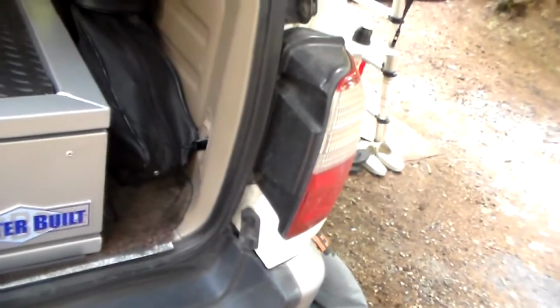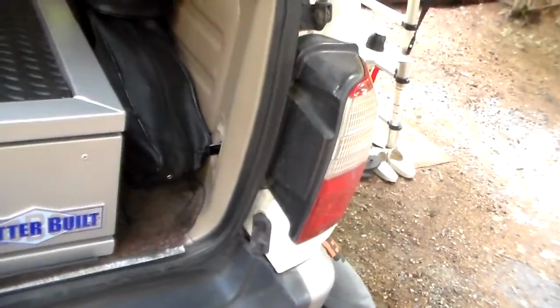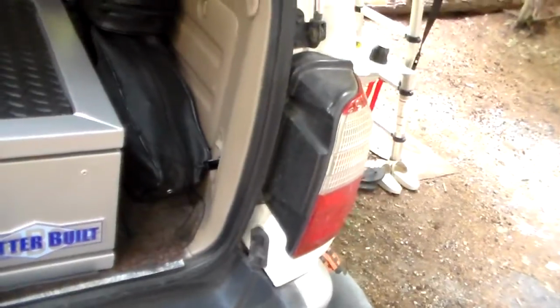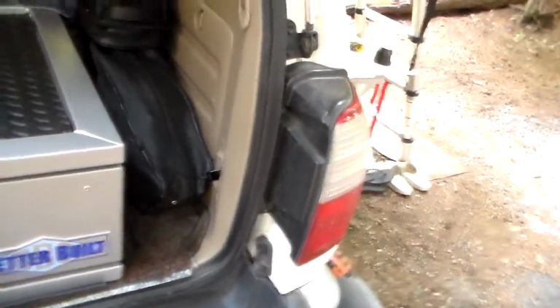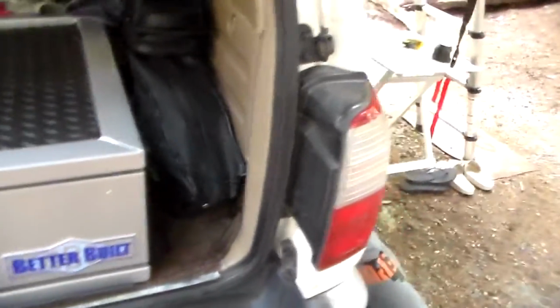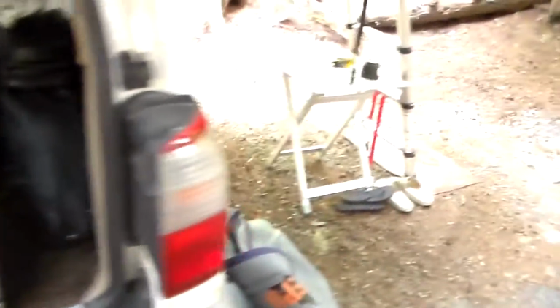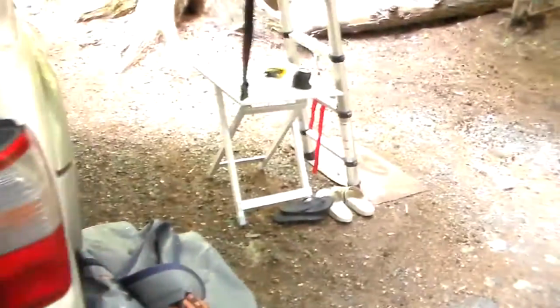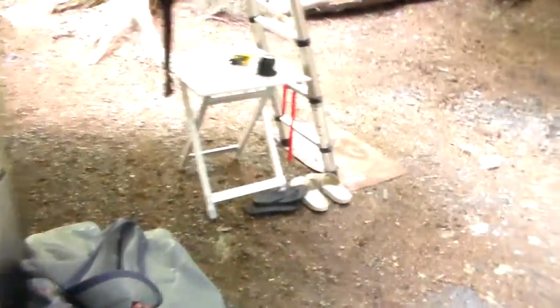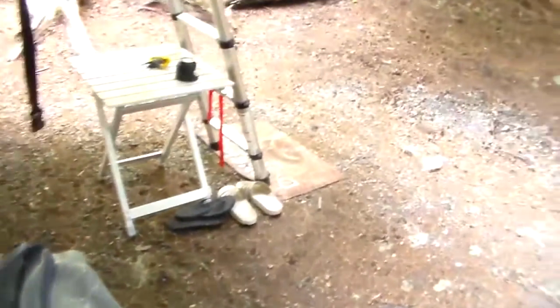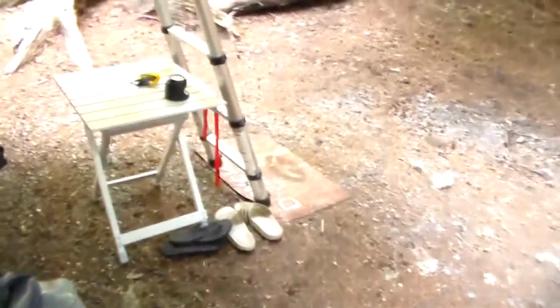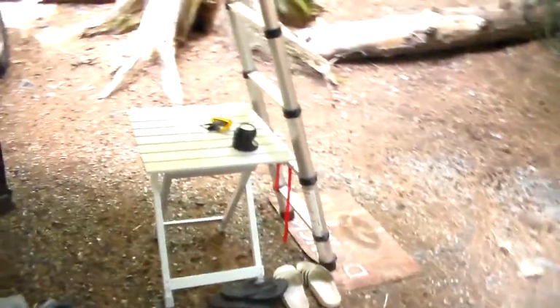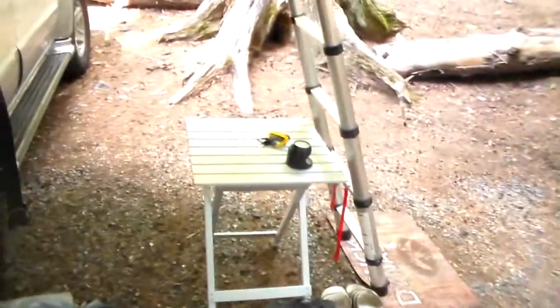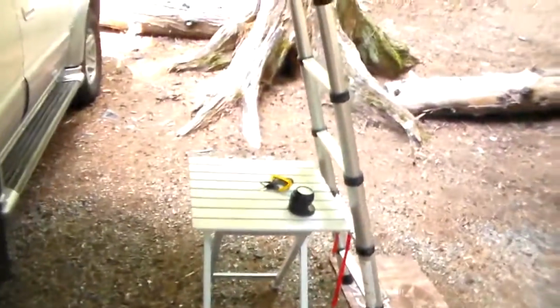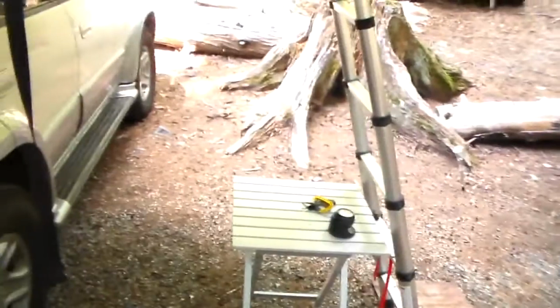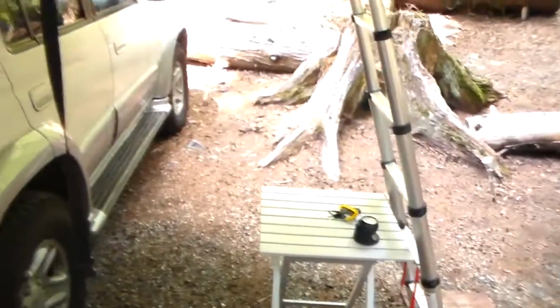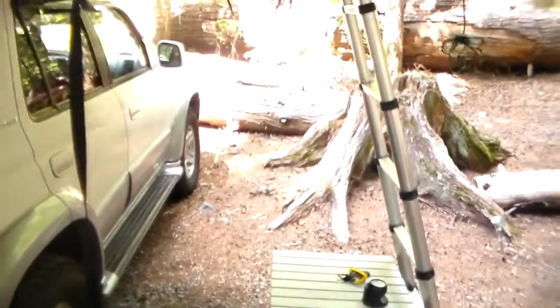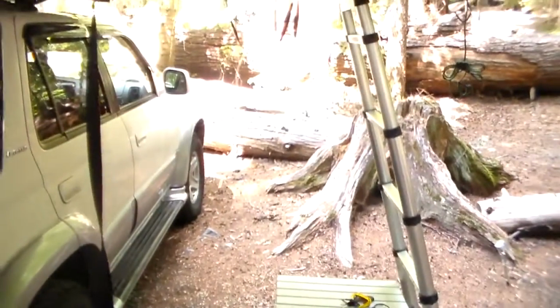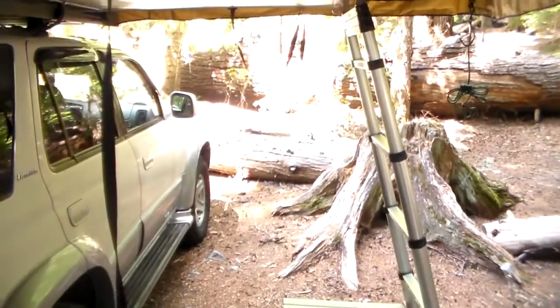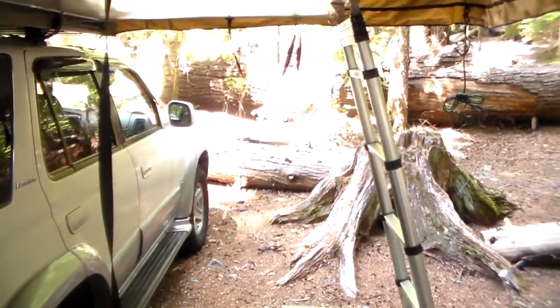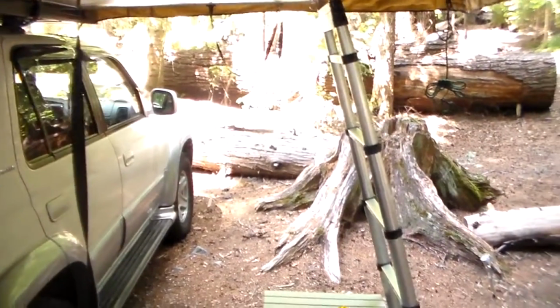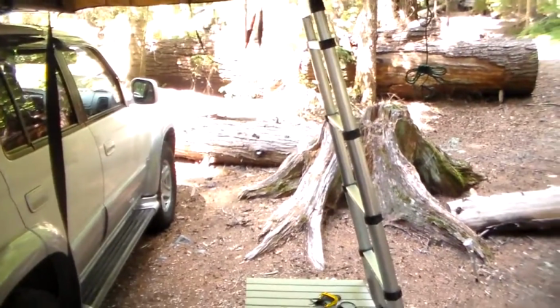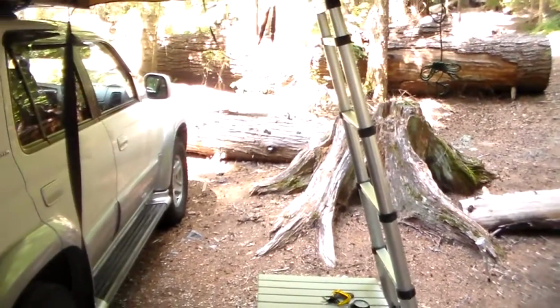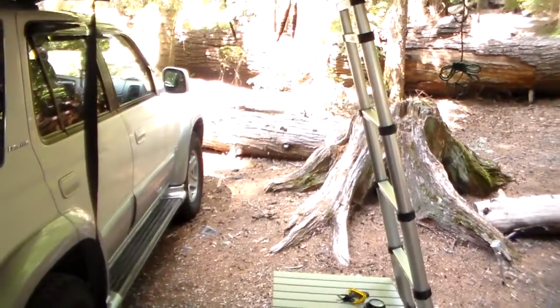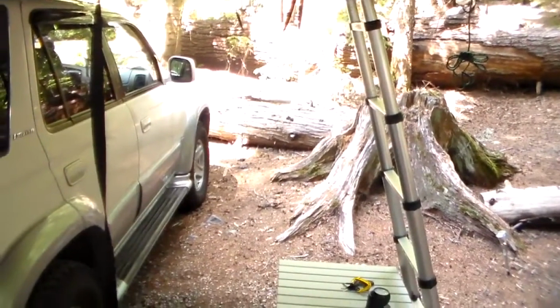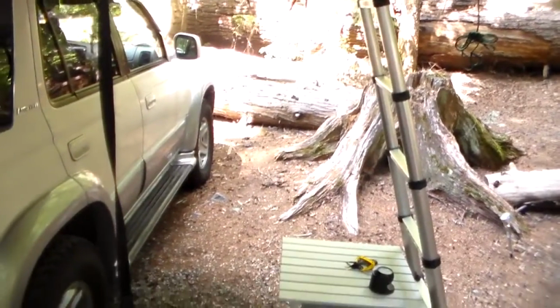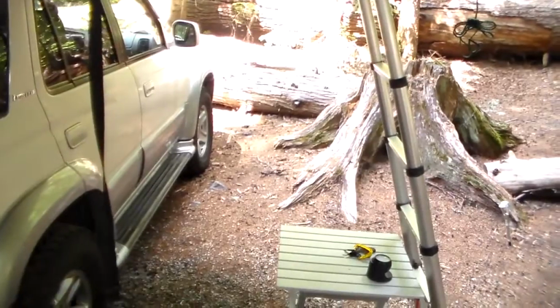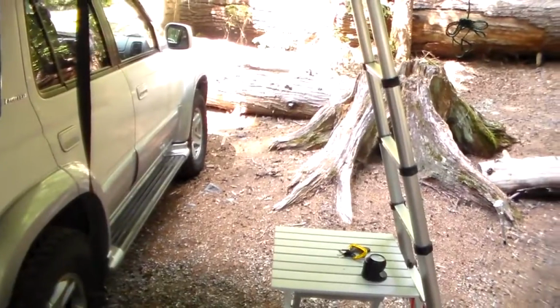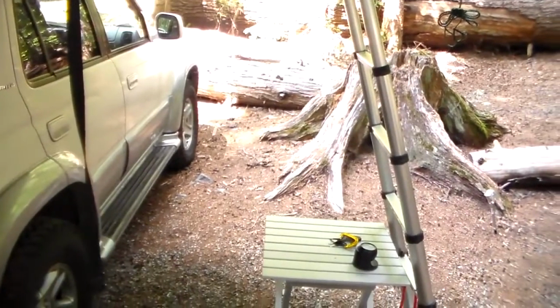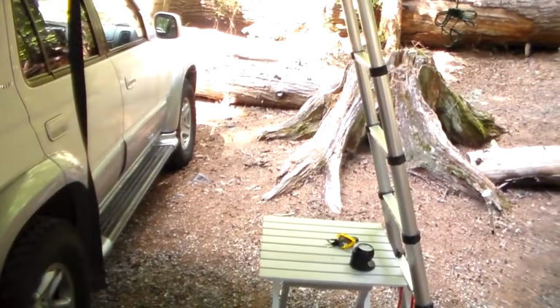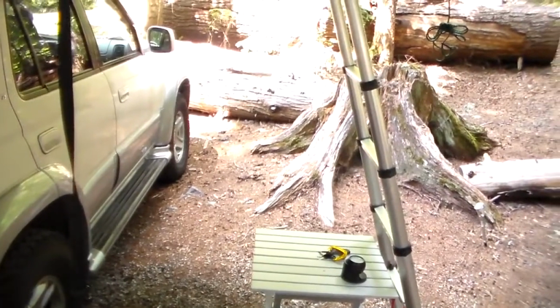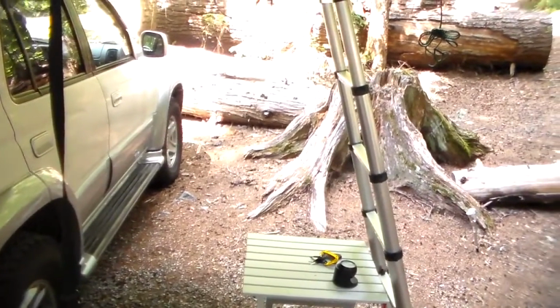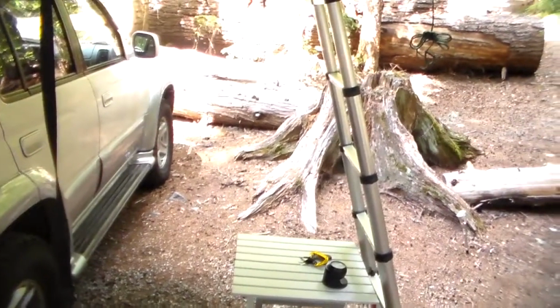We did not bring the annex on this trip — we didn't think we needed it. It's just Rita and I, so we don't have the annex here for the tent.